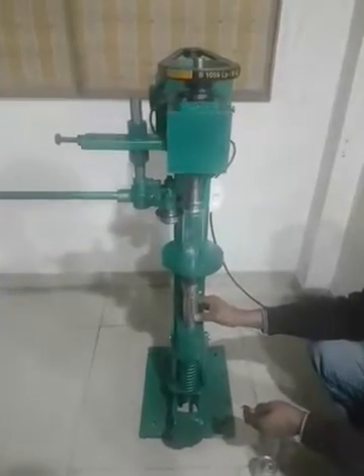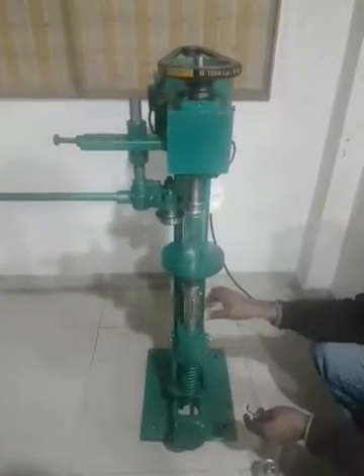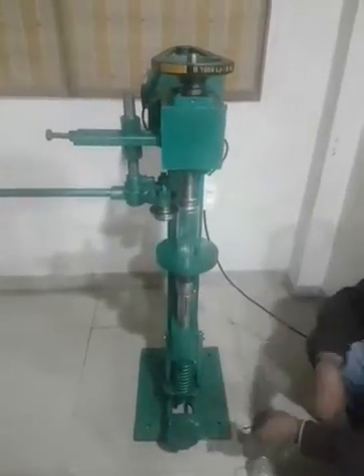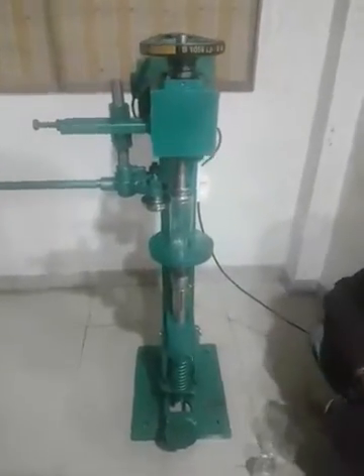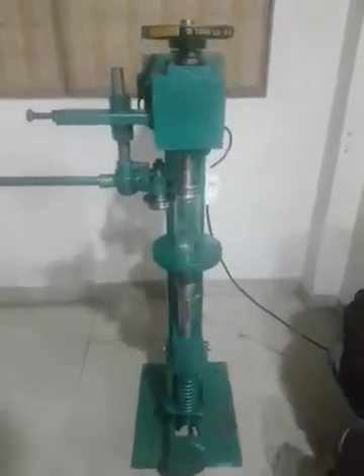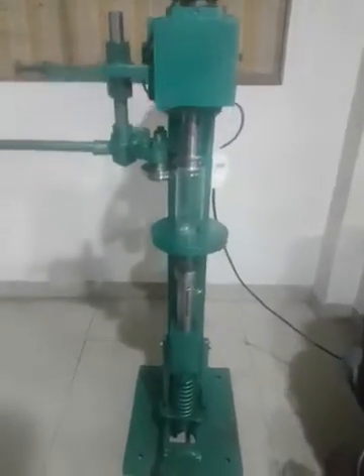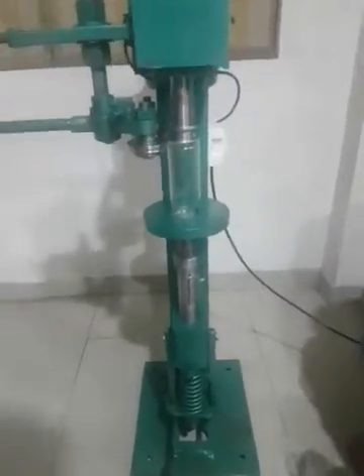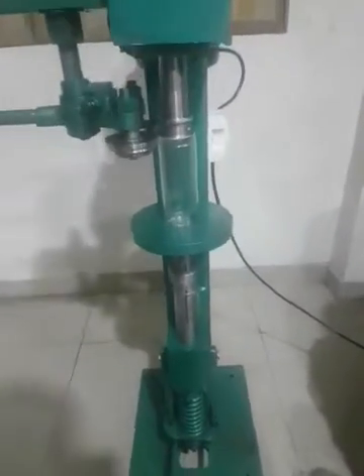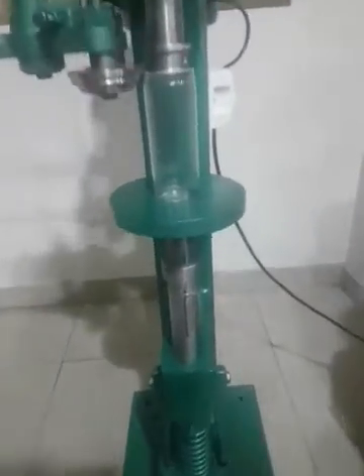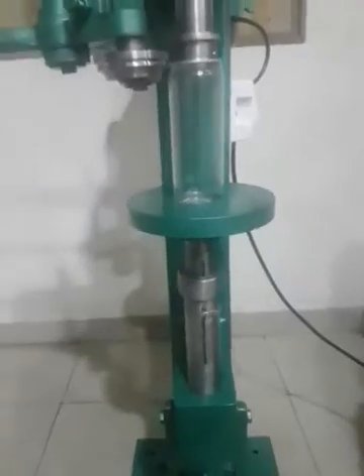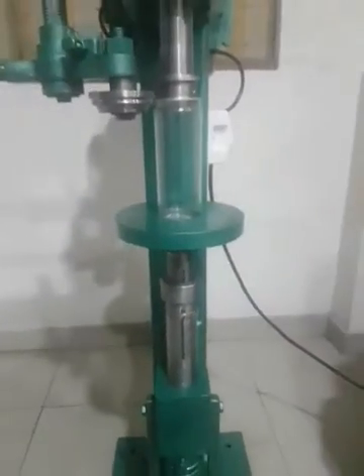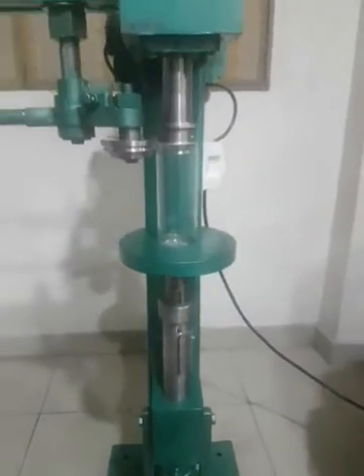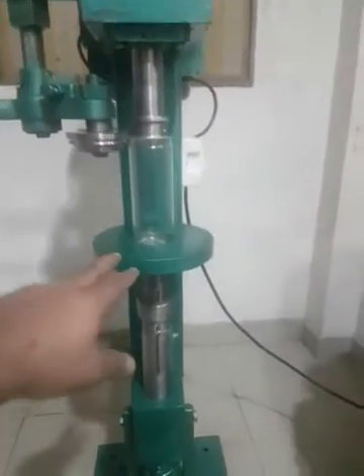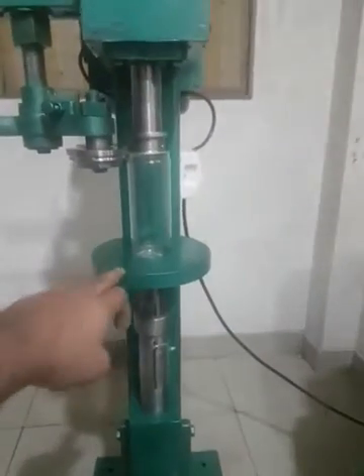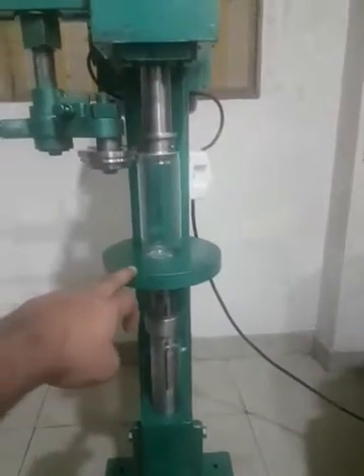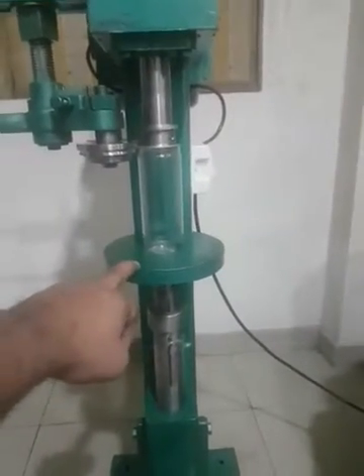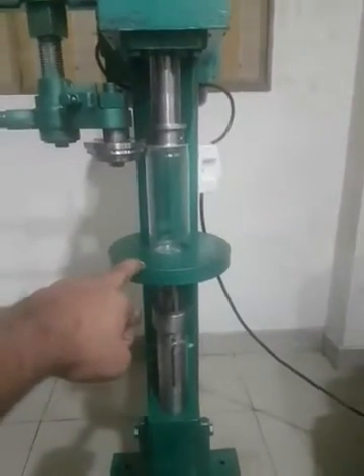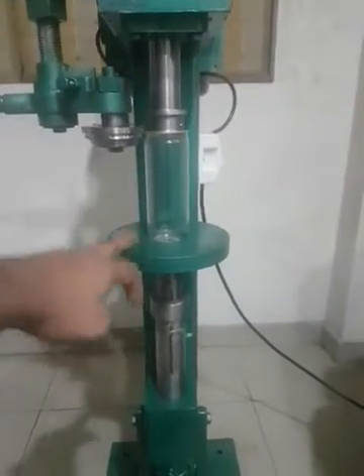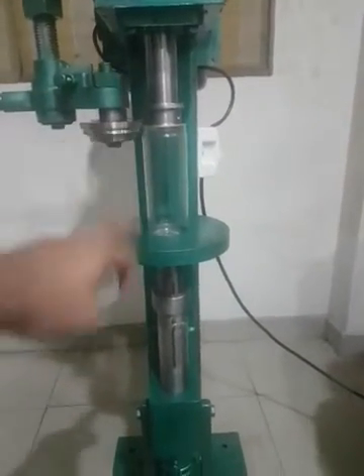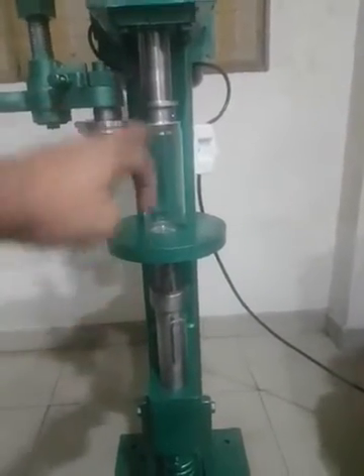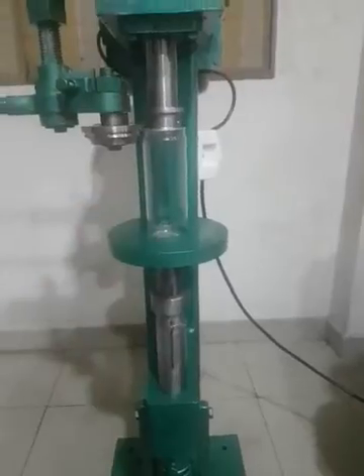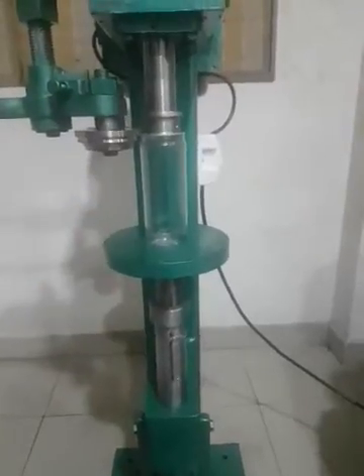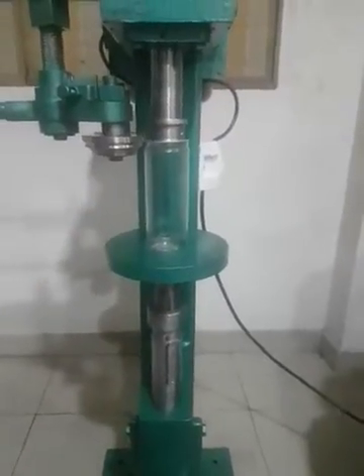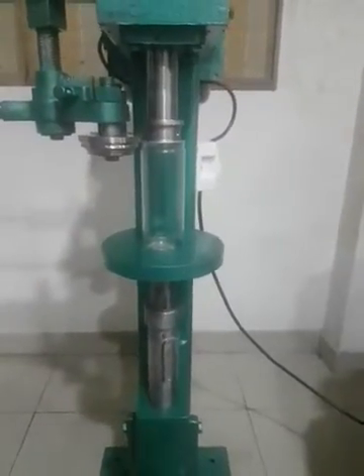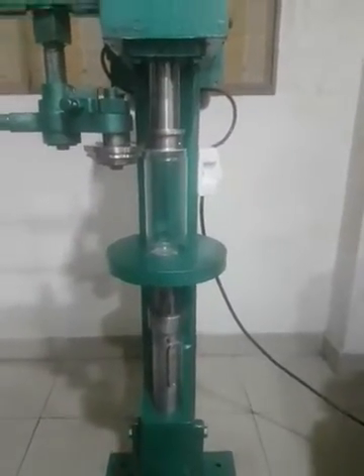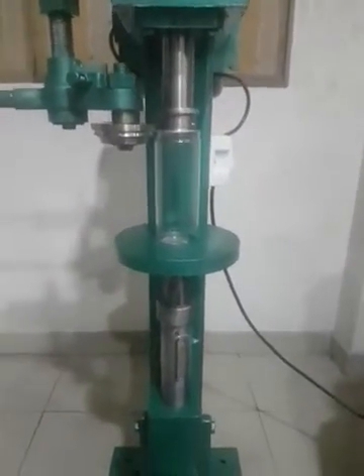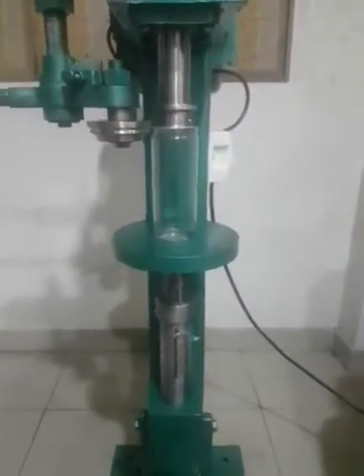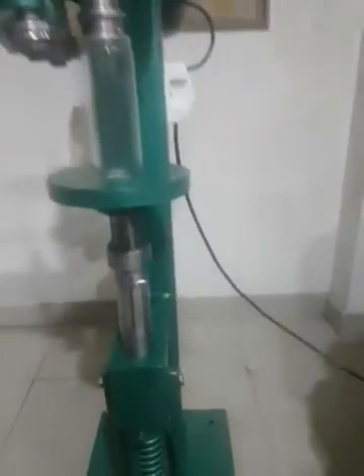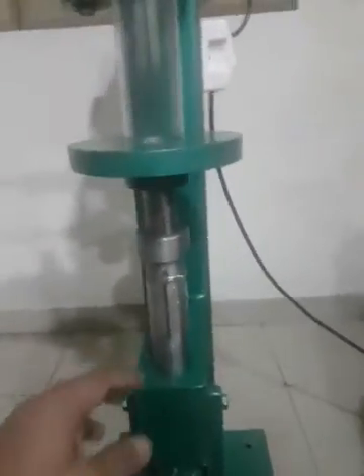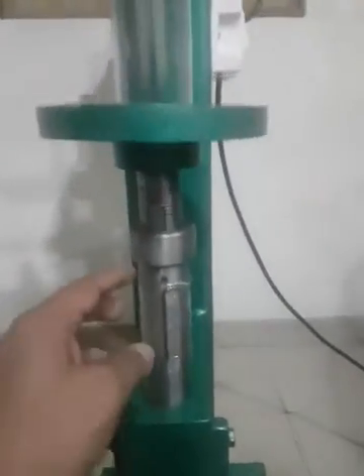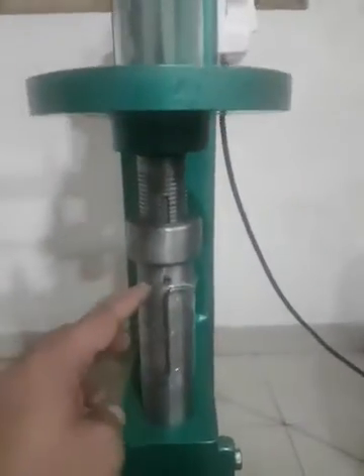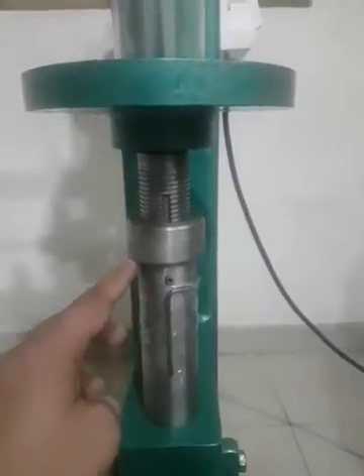Hello everyone. In this video we're going to show how to change the height of the base plate so that we can seal different sizes of cans — different heights of the cans.